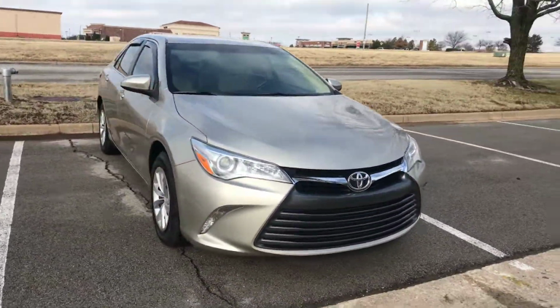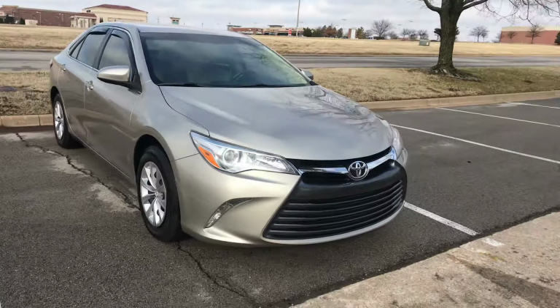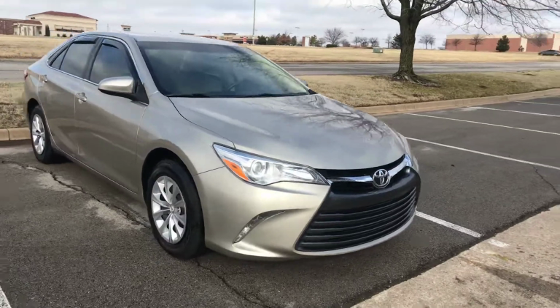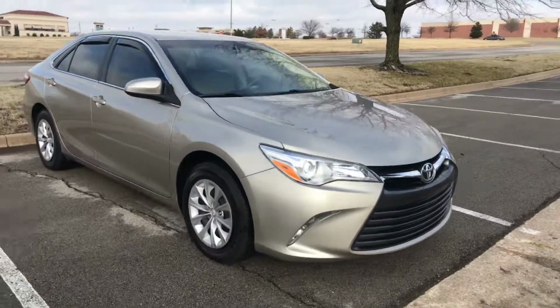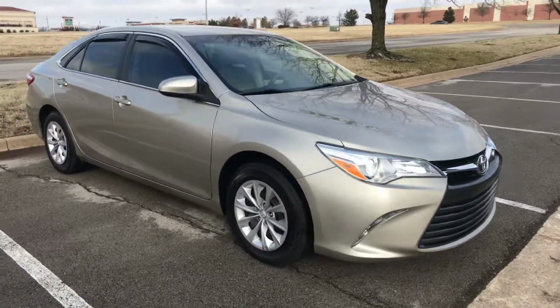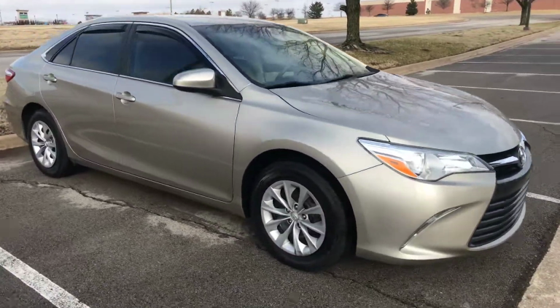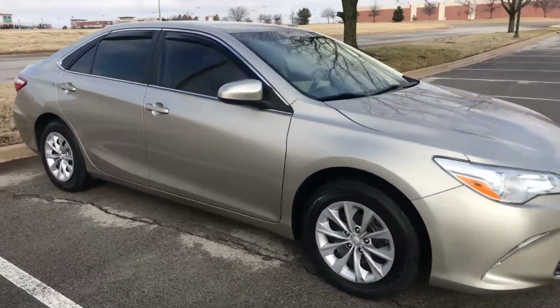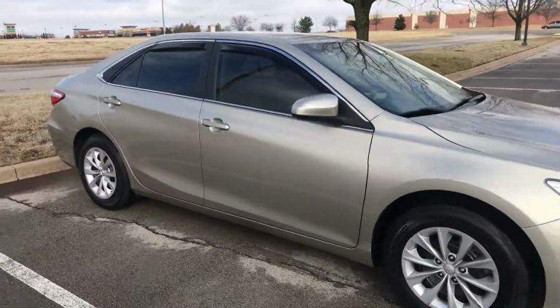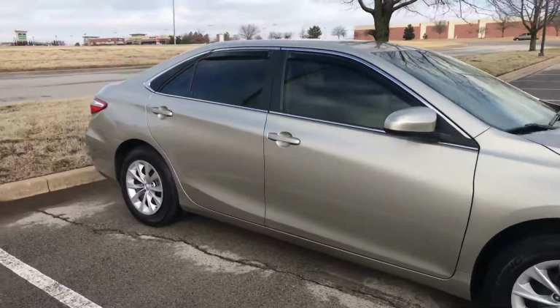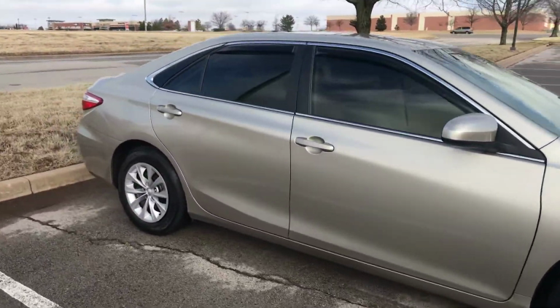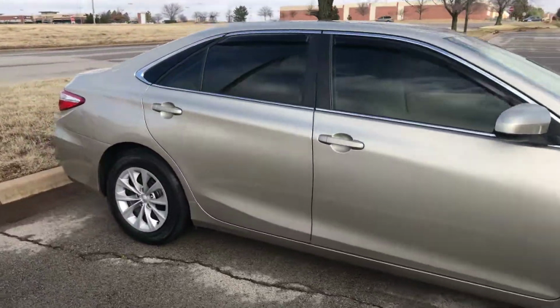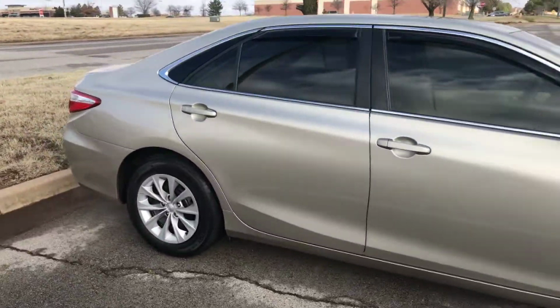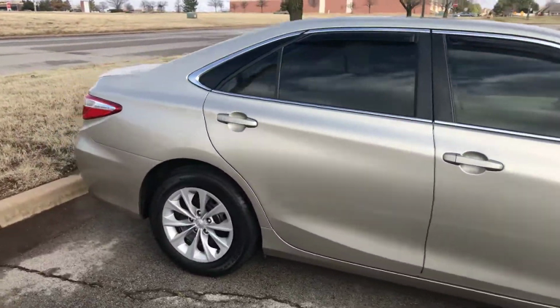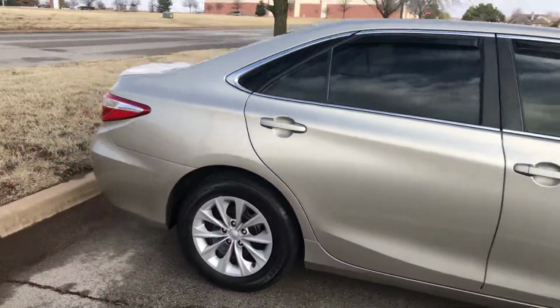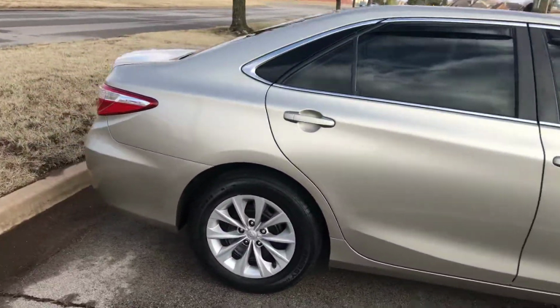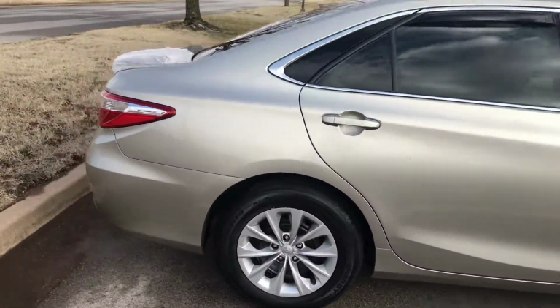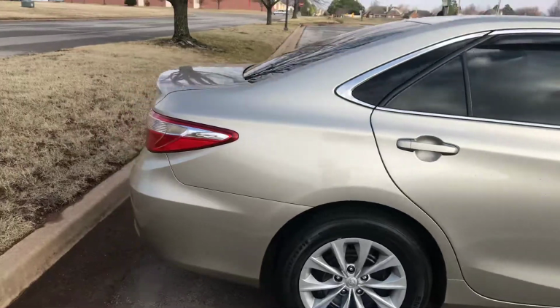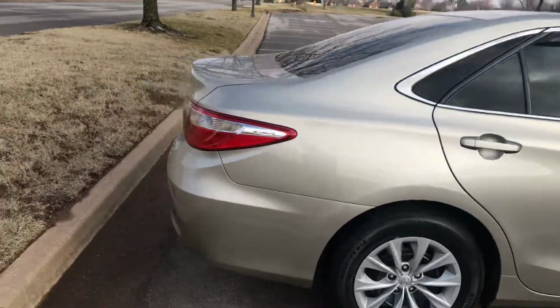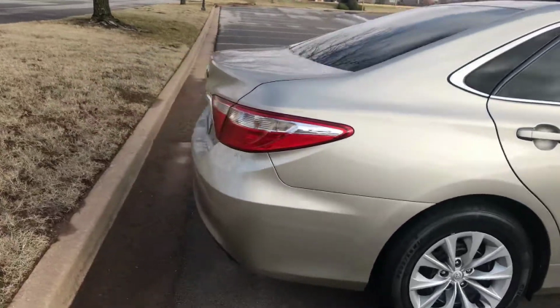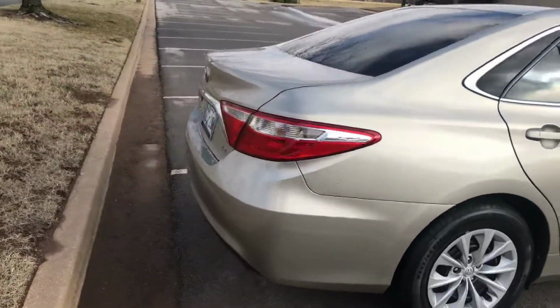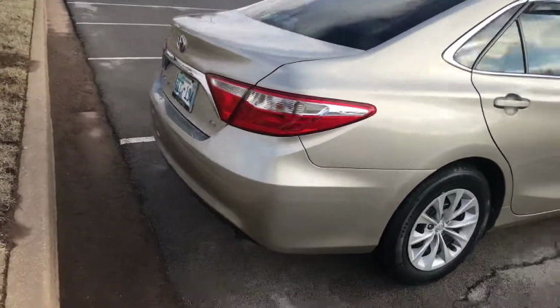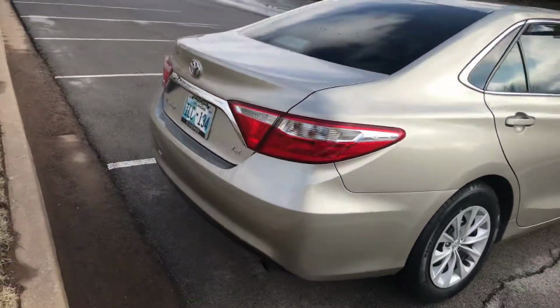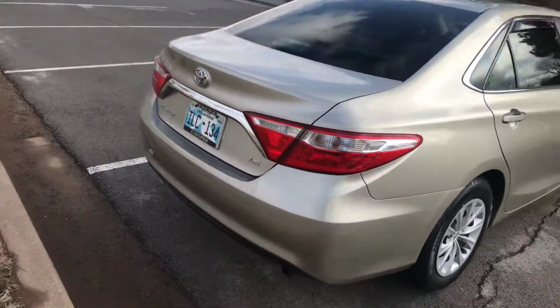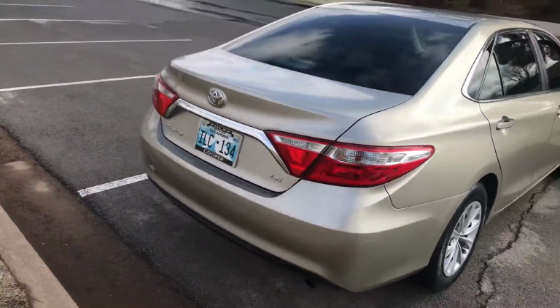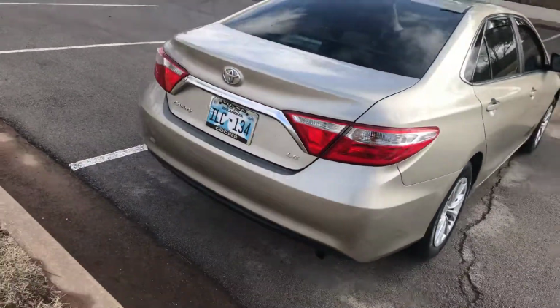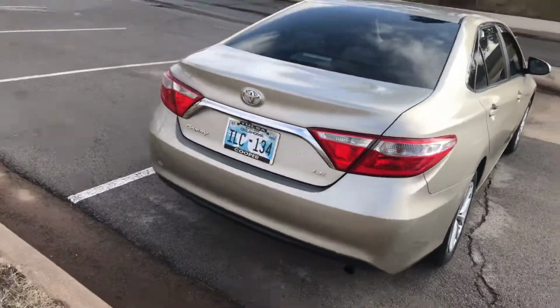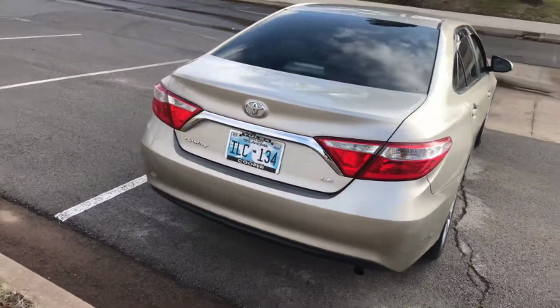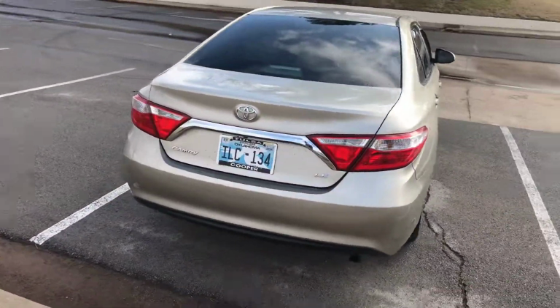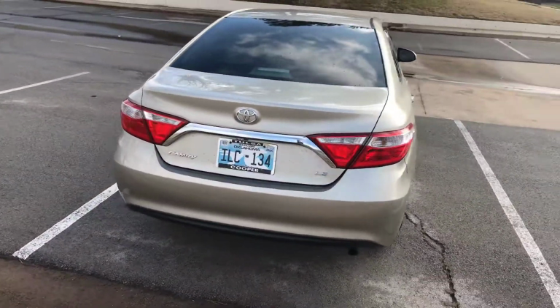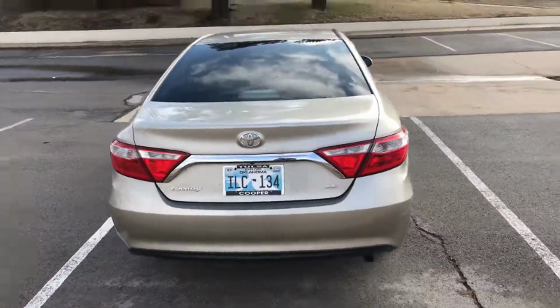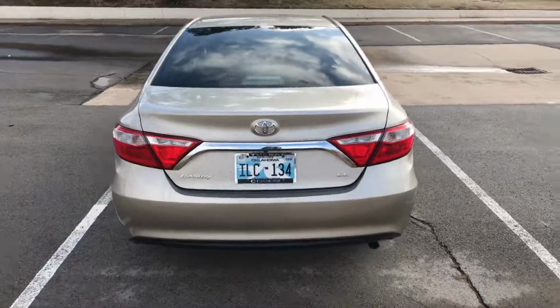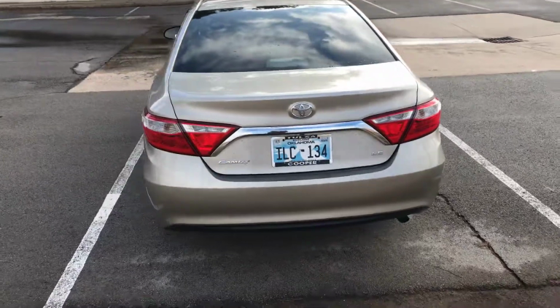This car is absolutely gorgeous. It comes with all your advanced tech features that you would want, like a backup camera and Bluetooth compatibility.